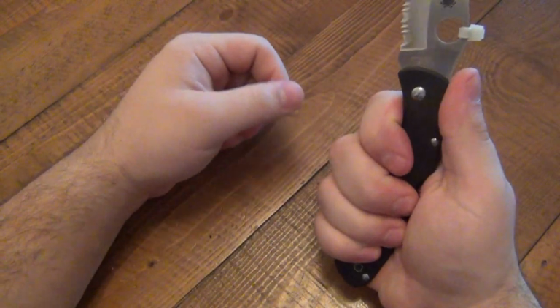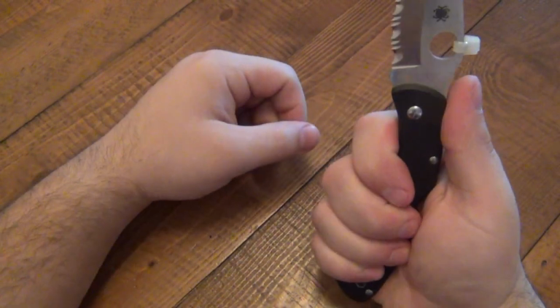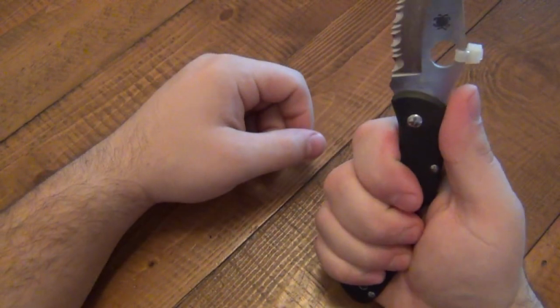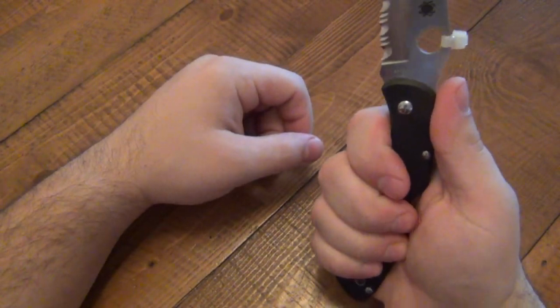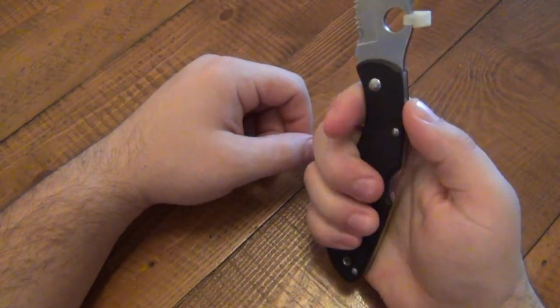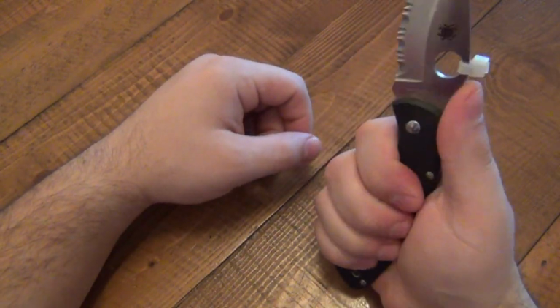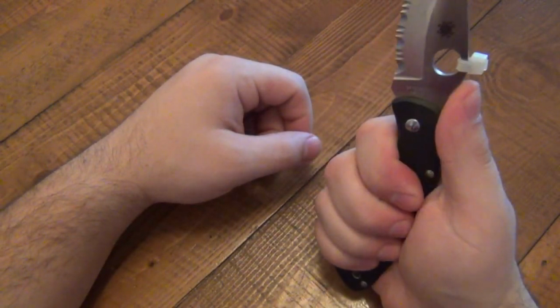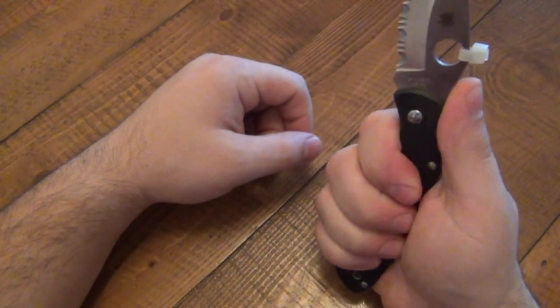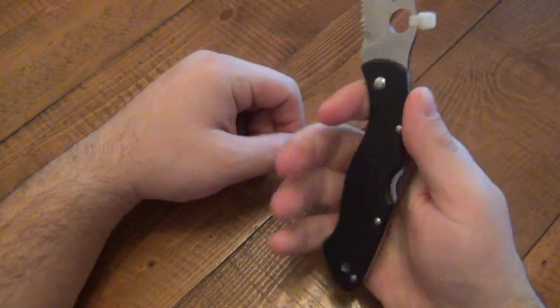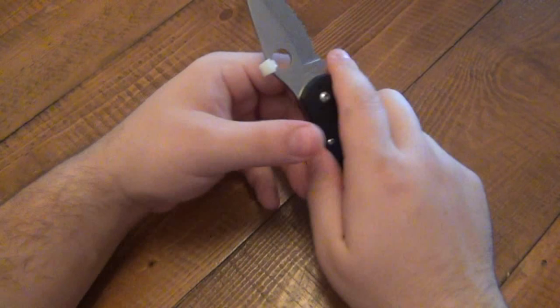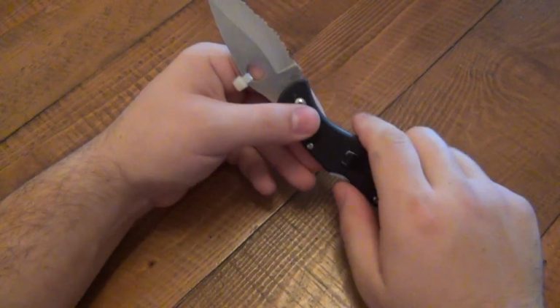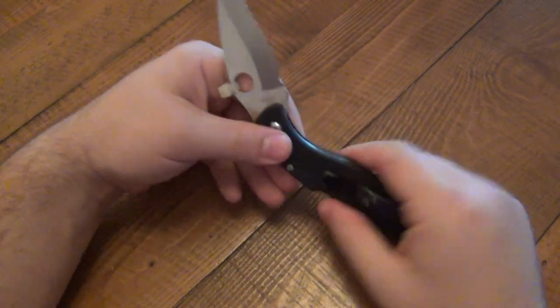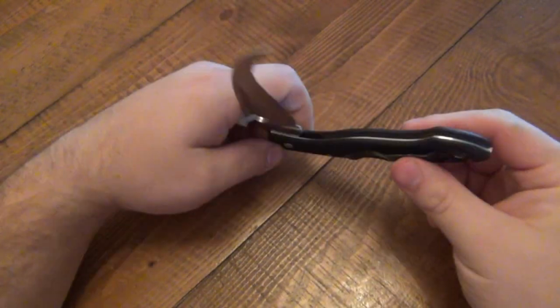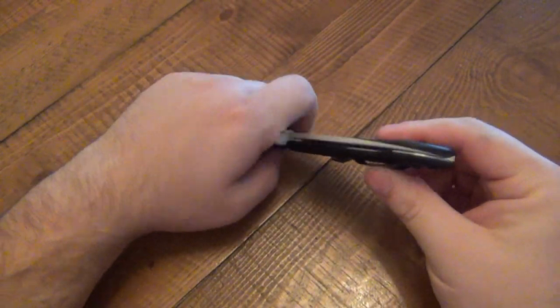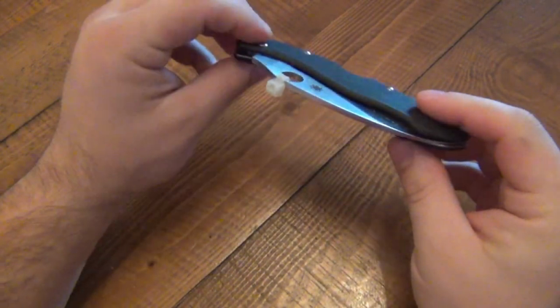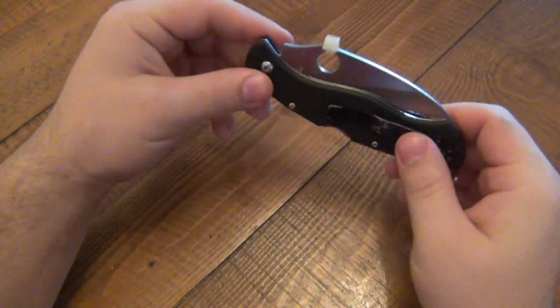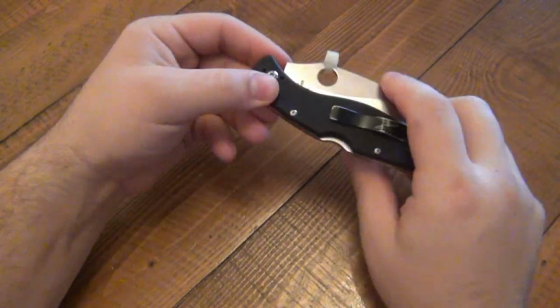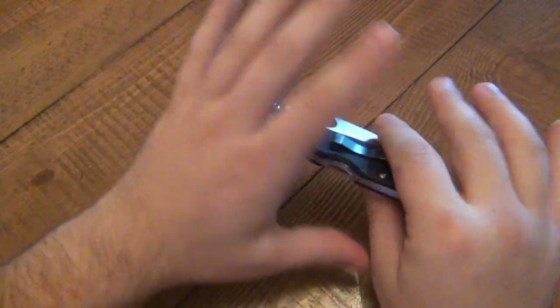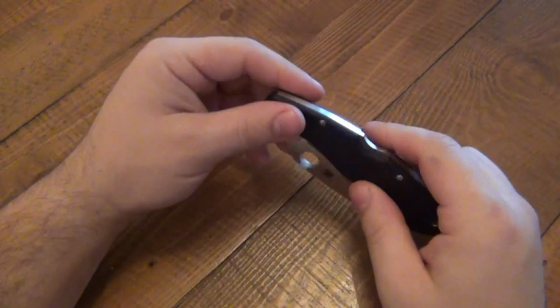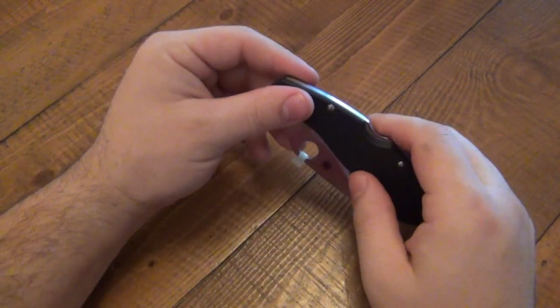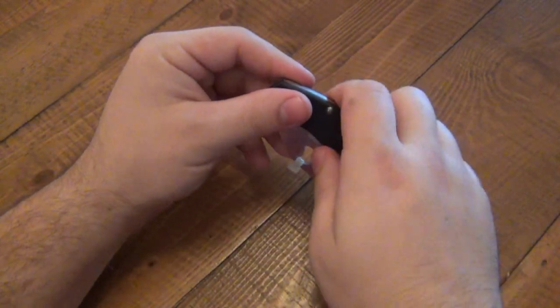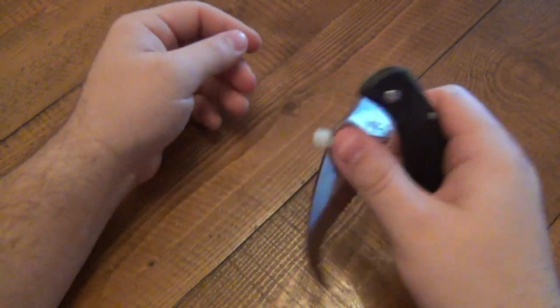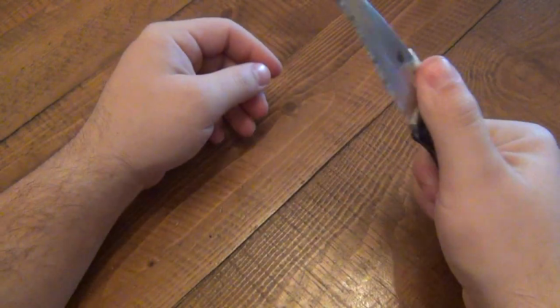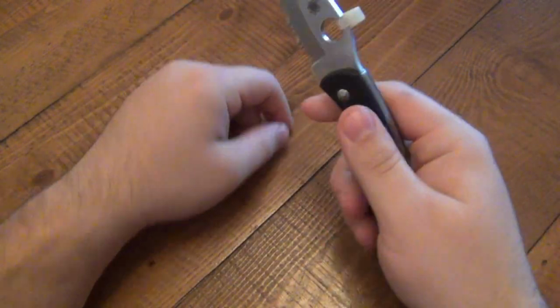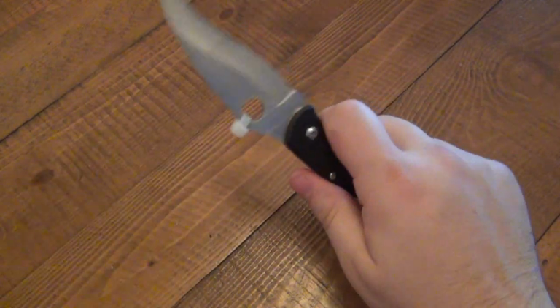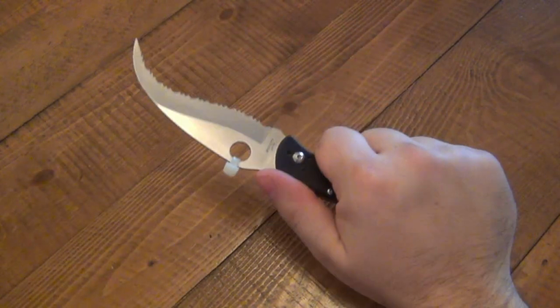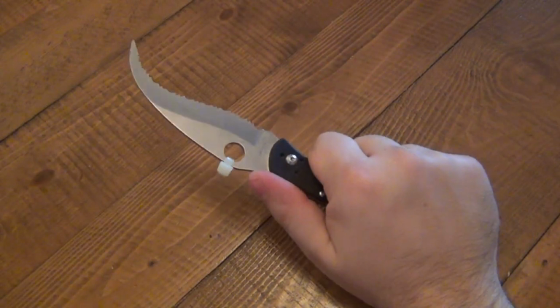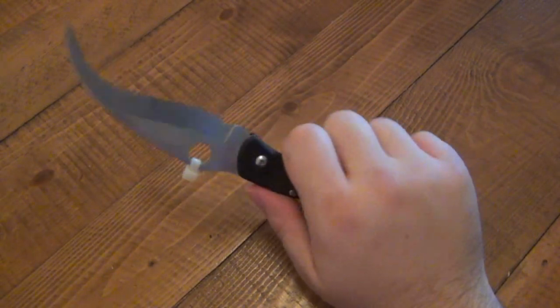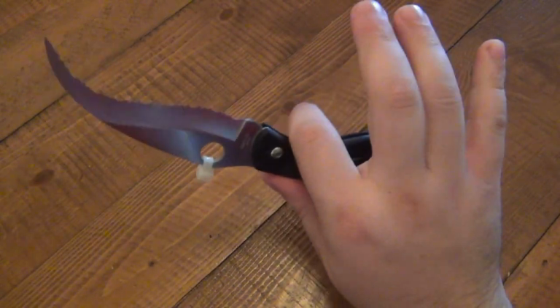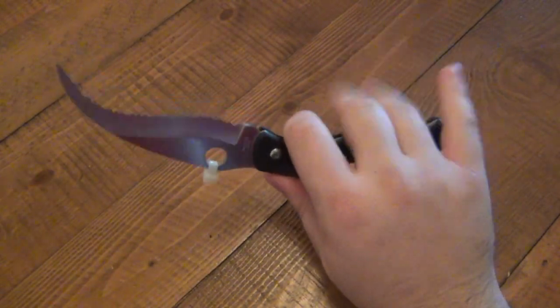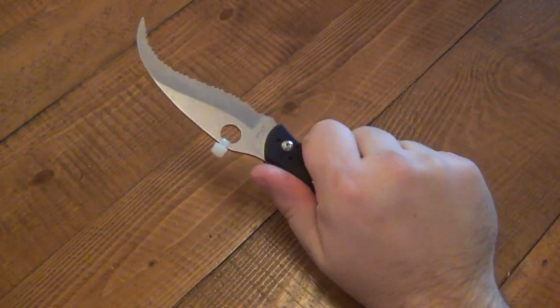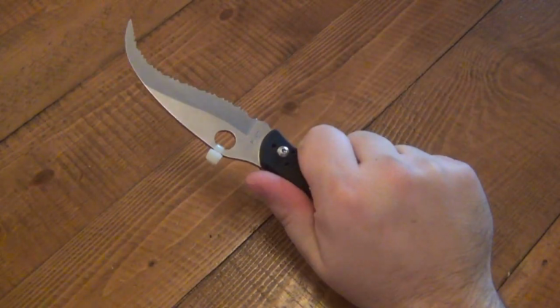4.75 ounces on this, like I said — it's a little bit heavier than some knives, but honestly, because of the design, it's very slim line, it's very long, it doesn't feel 4.75 ounces. It doesn't feel very heavy to me at all.